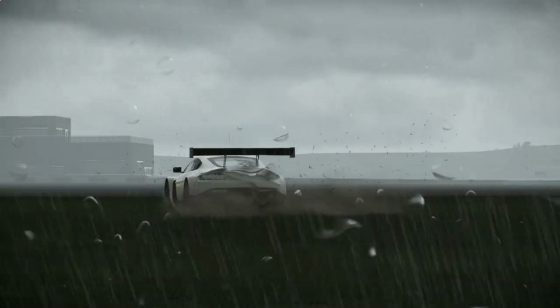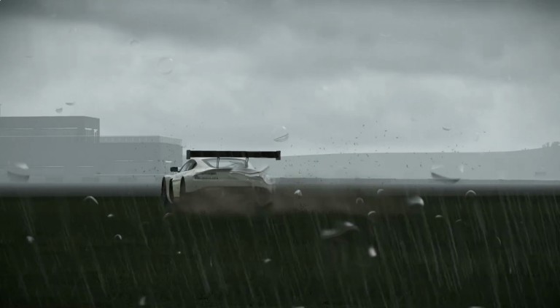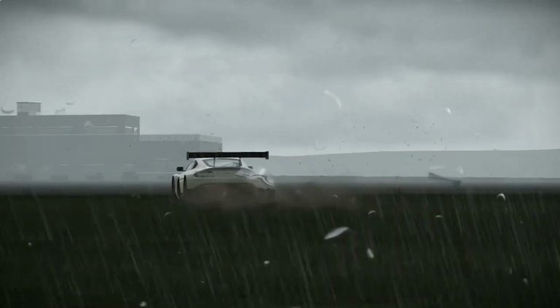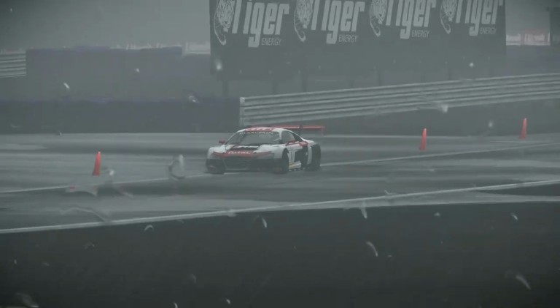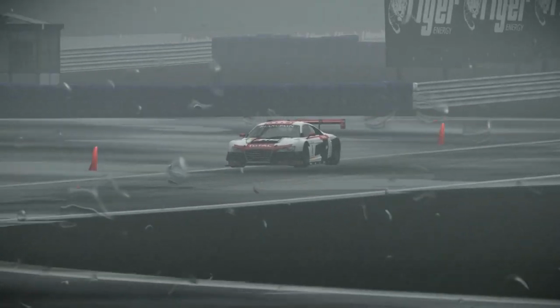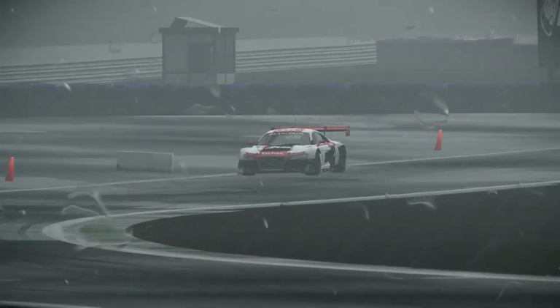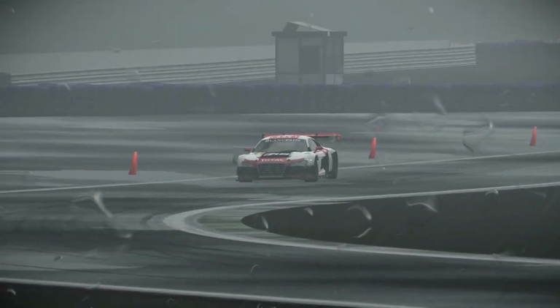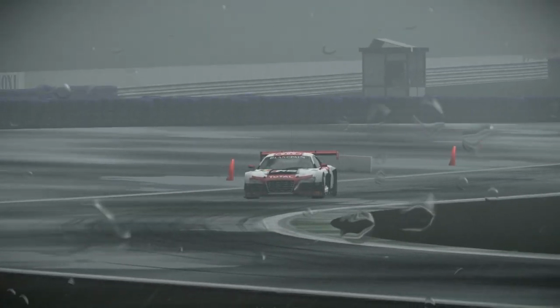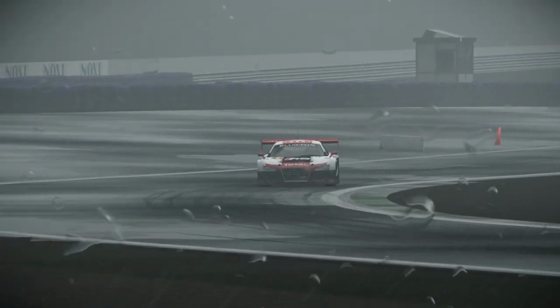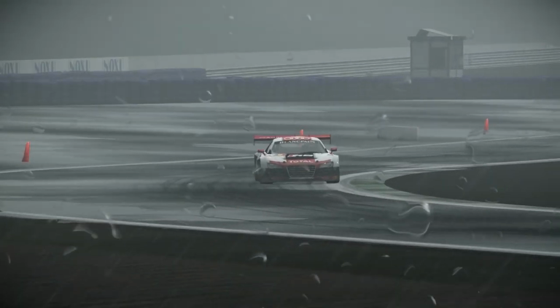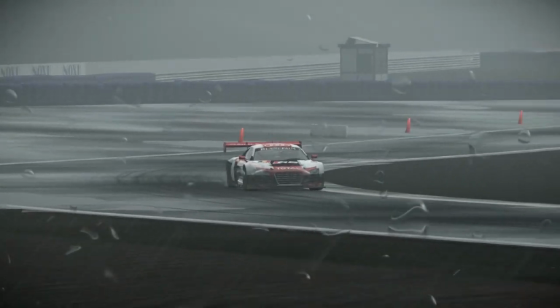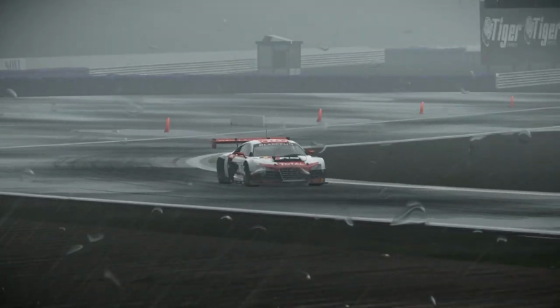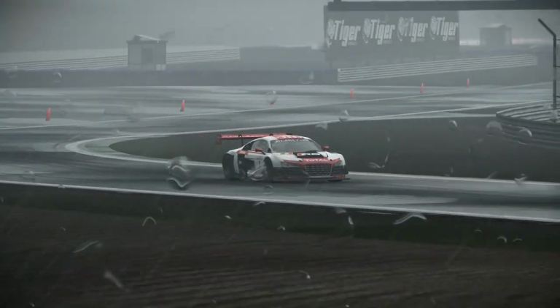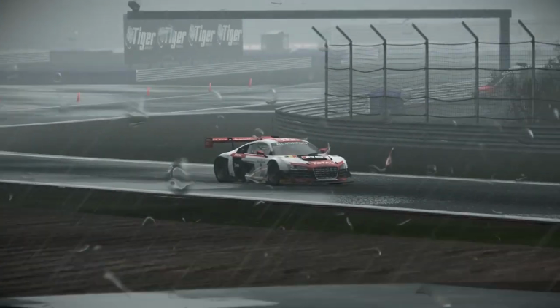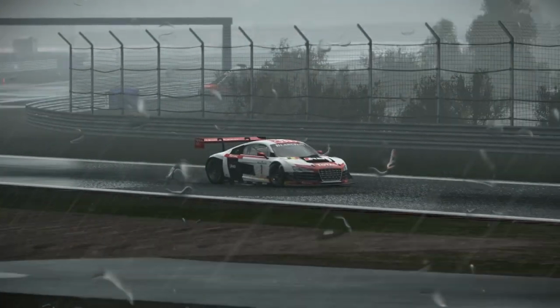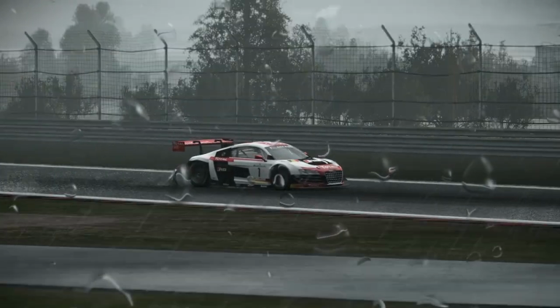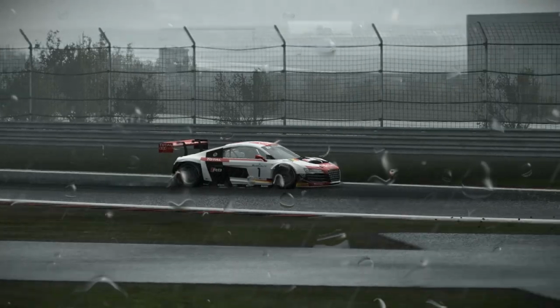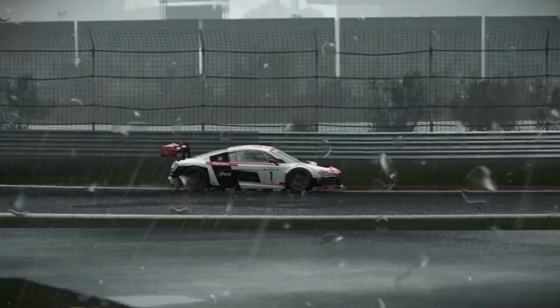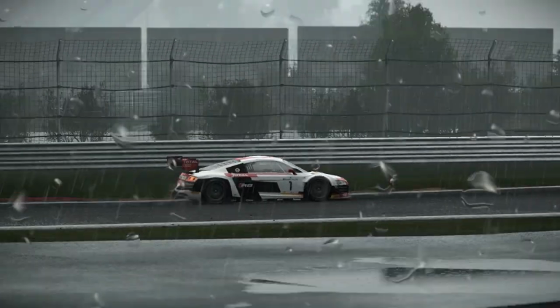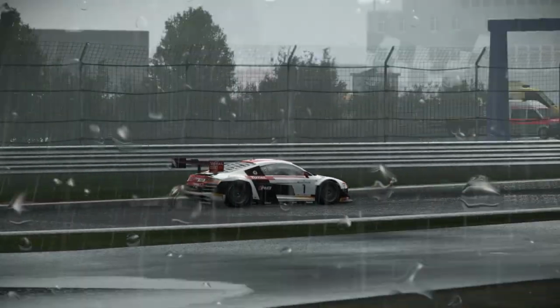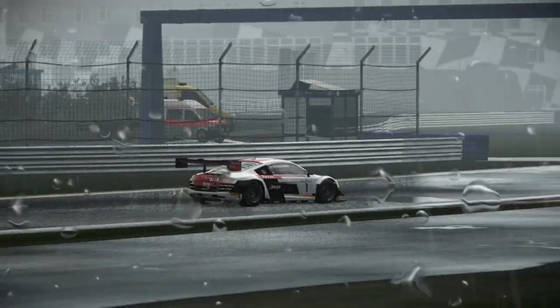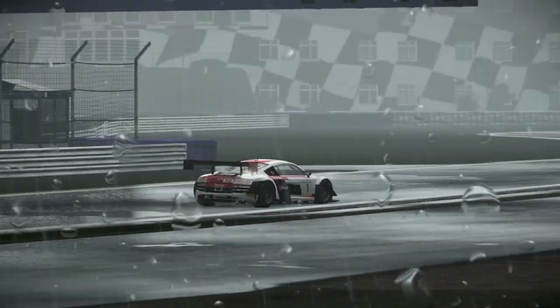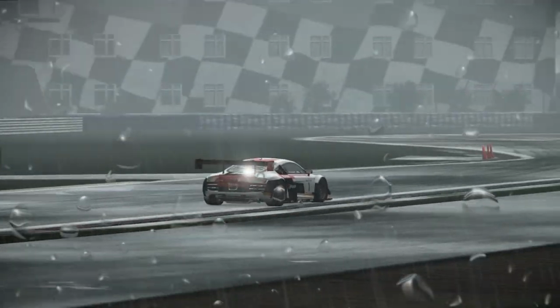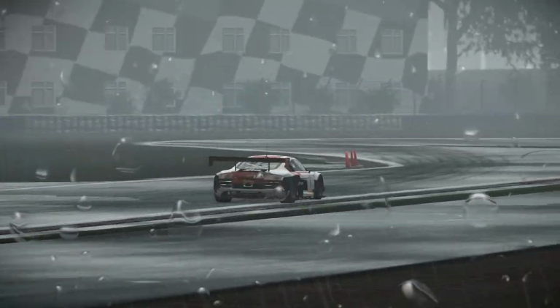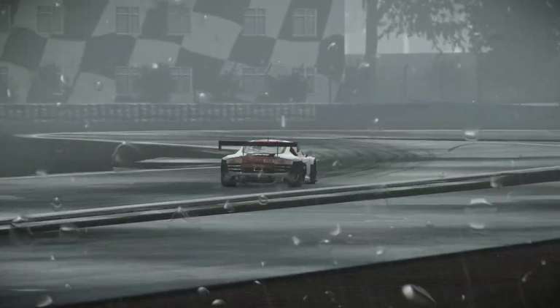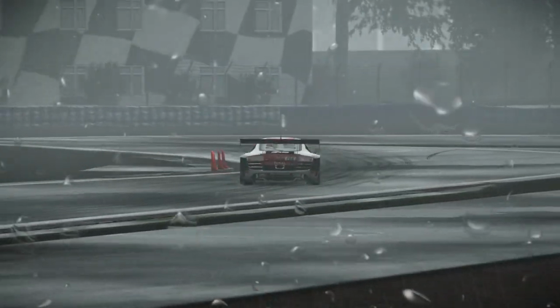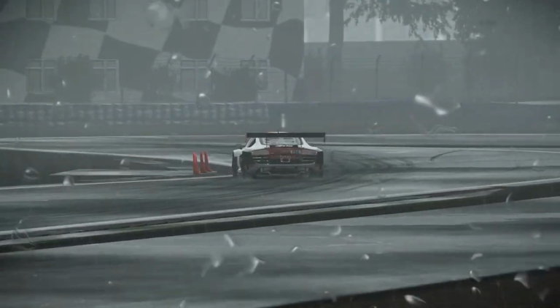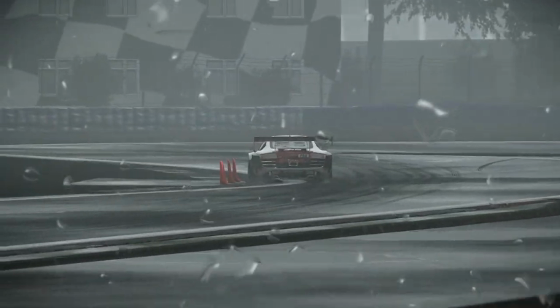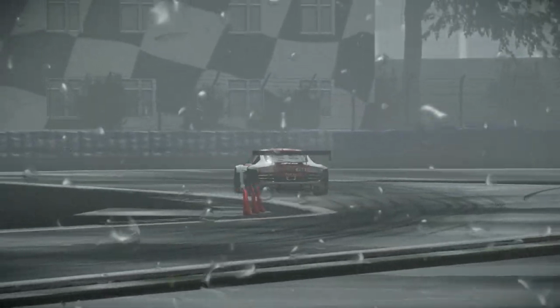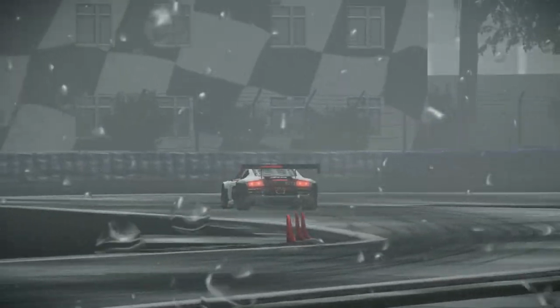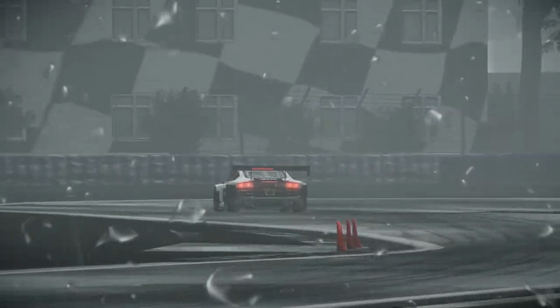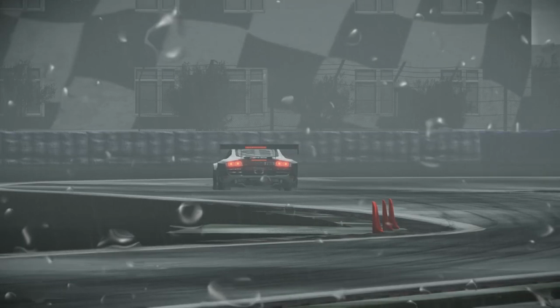We spoke earlier about full wet tyres overheating, and this will also become a problem as the dry line develops. Drive through the puddles on the straights and the excess water will cool the tyres down, allowing them to be more effective in the corners.